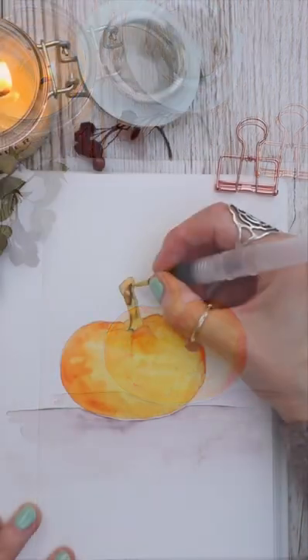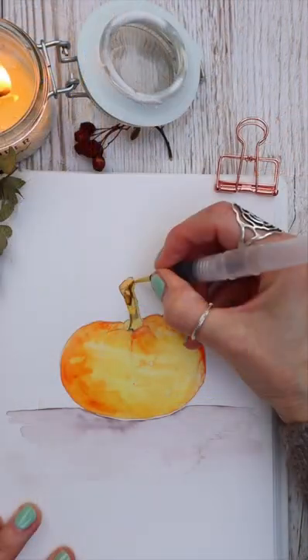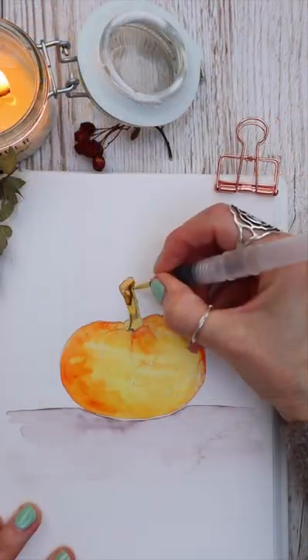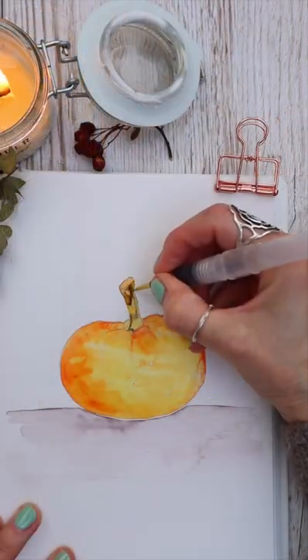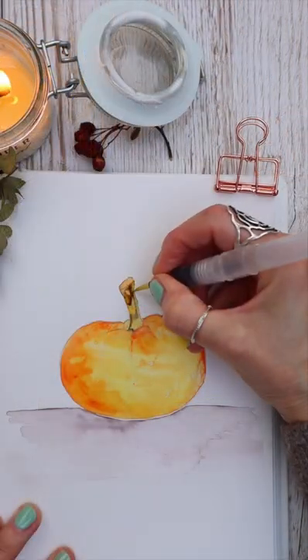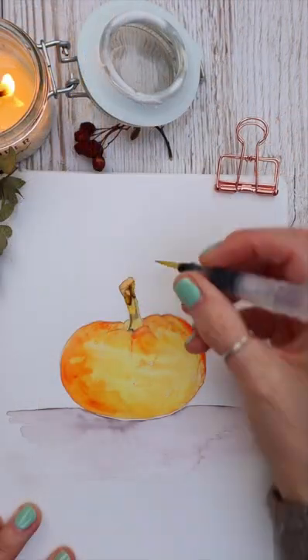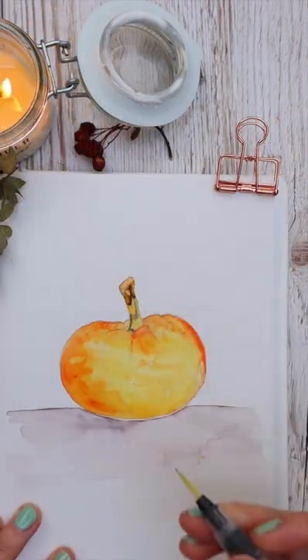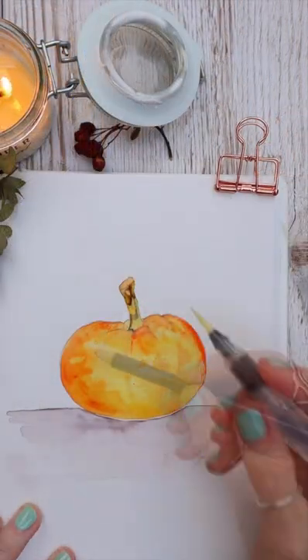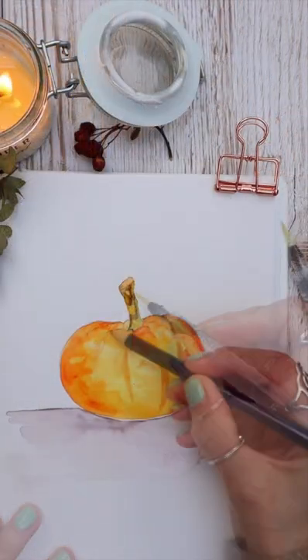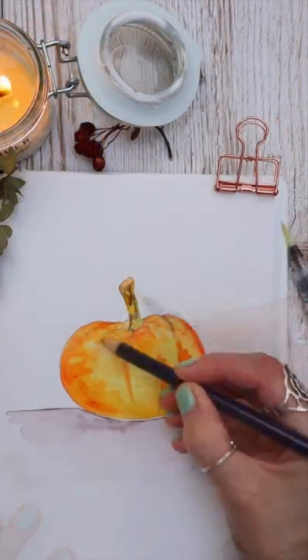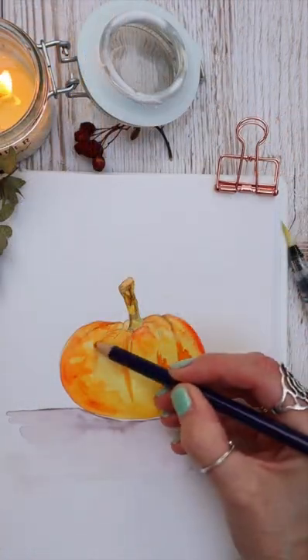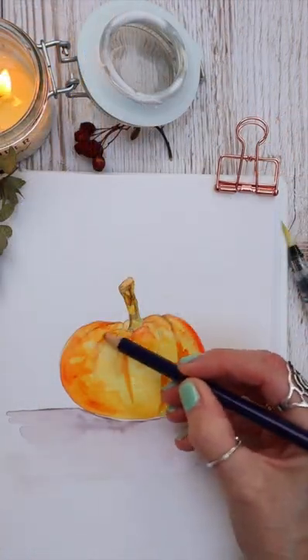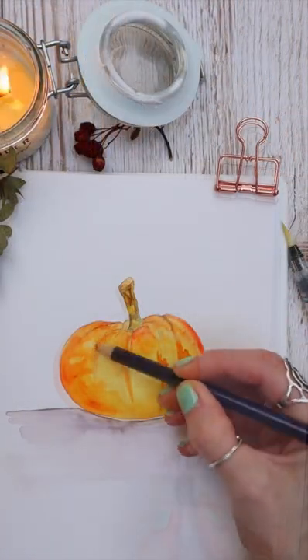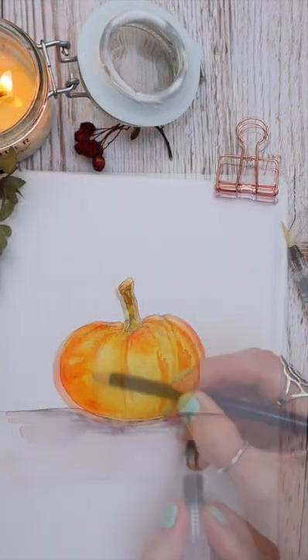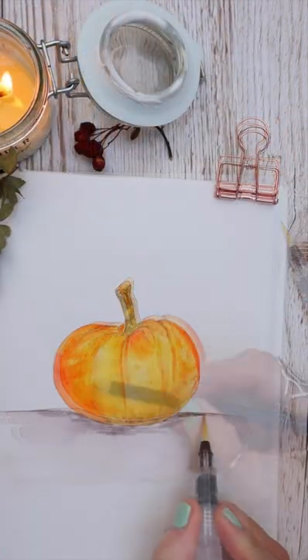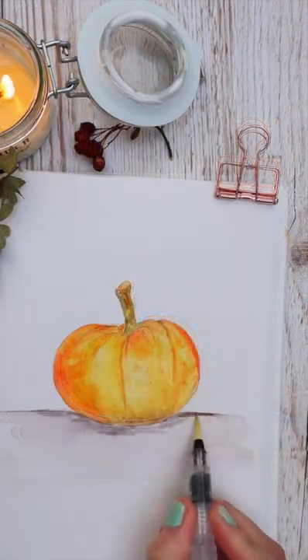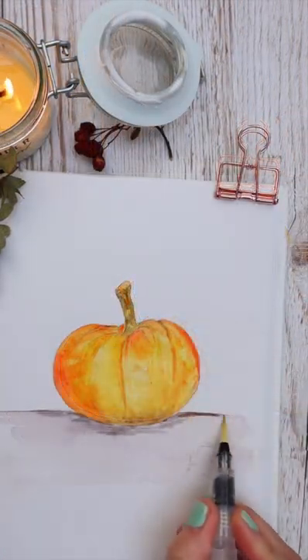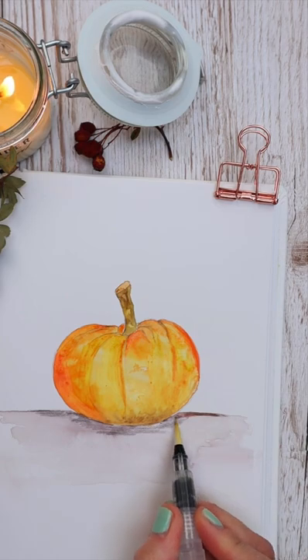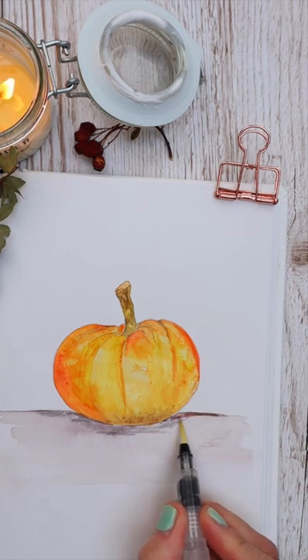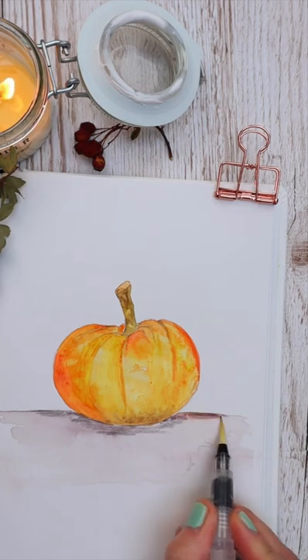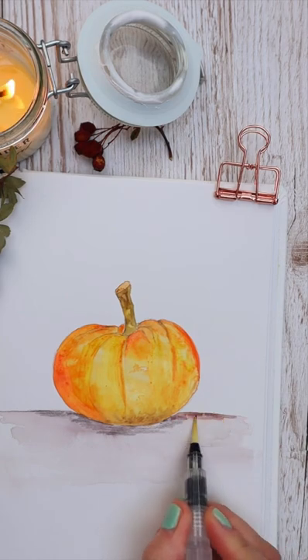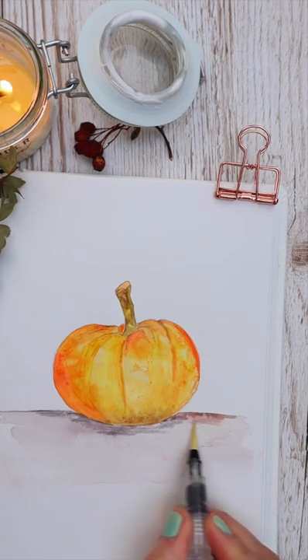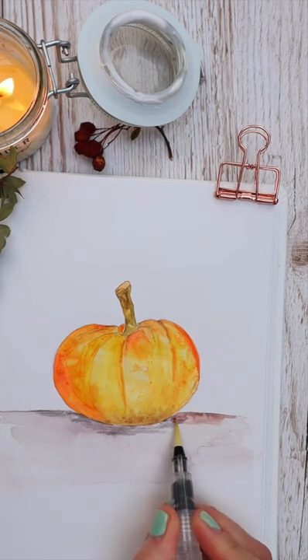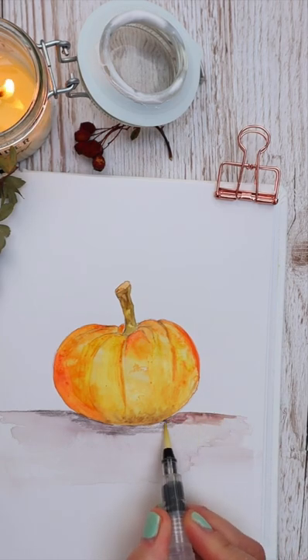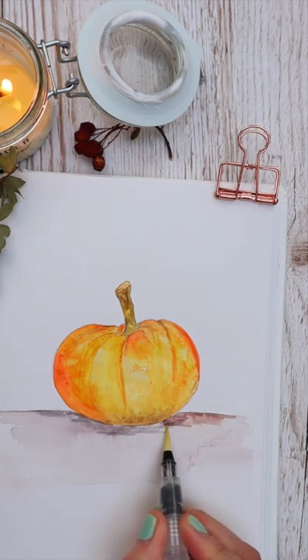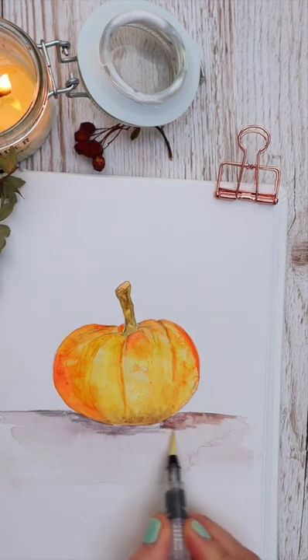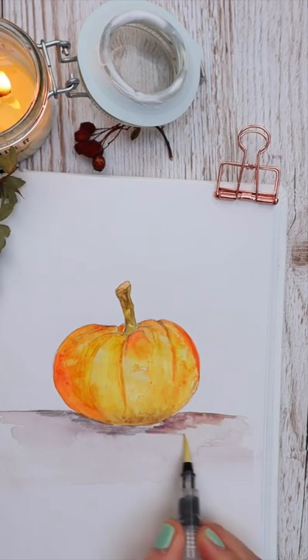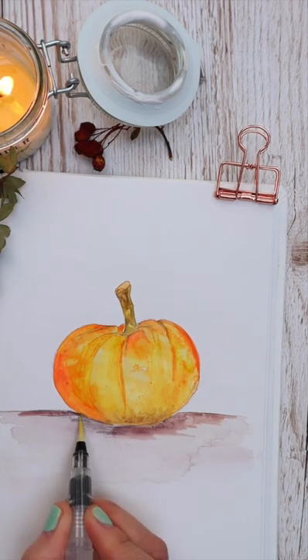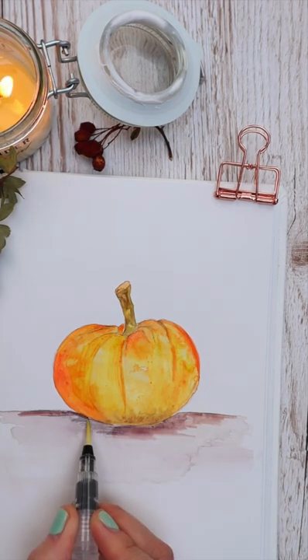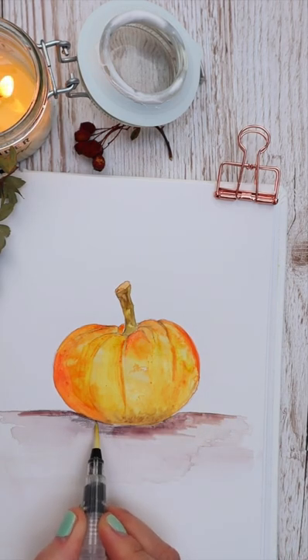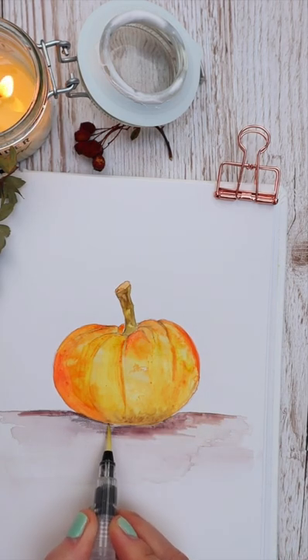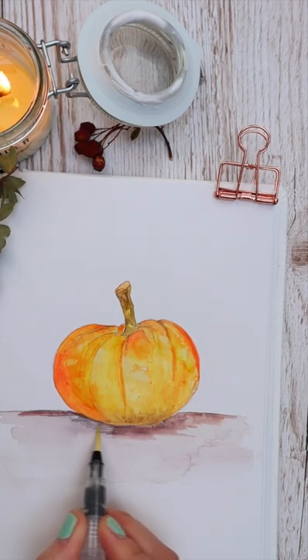I'm just building up the layers, adding in my tones as I work through, using my little water brush to blend in those colors.